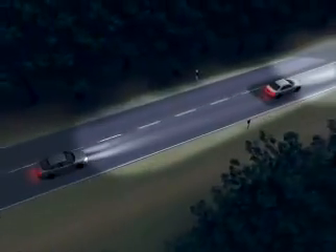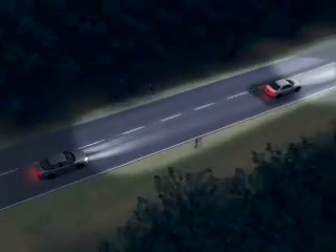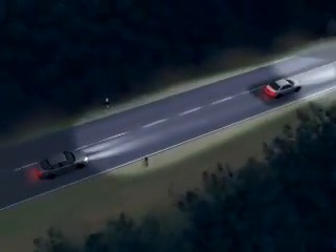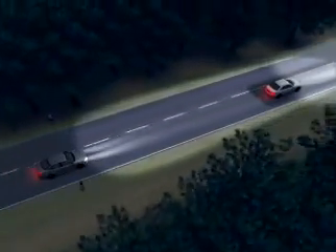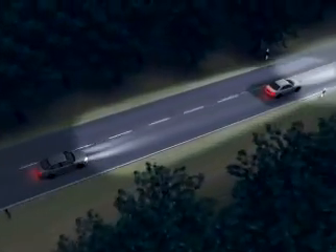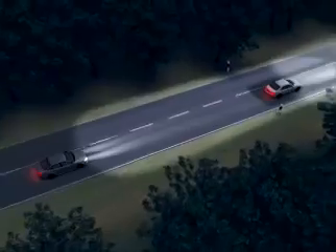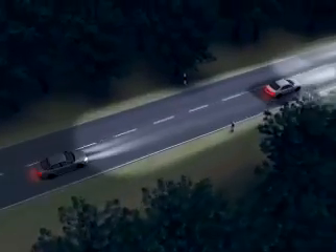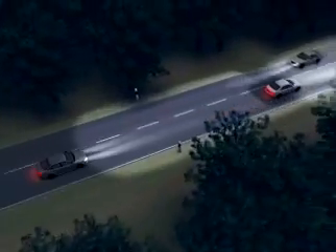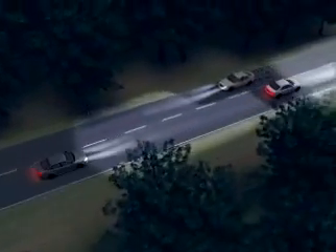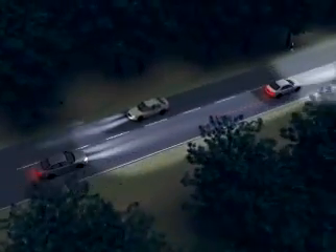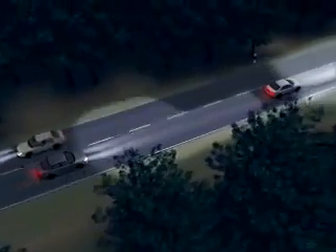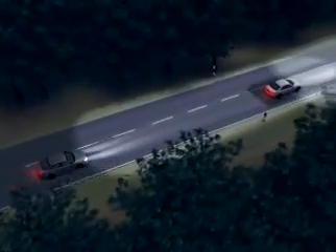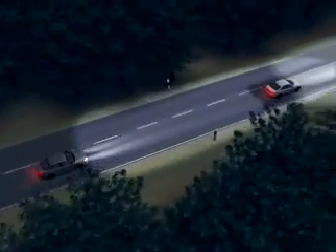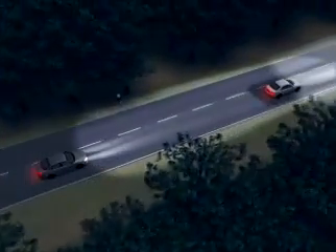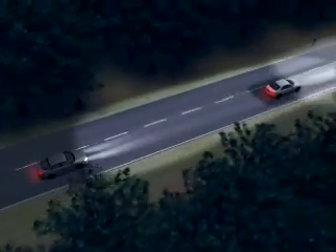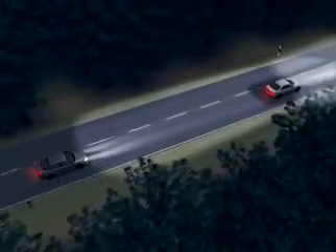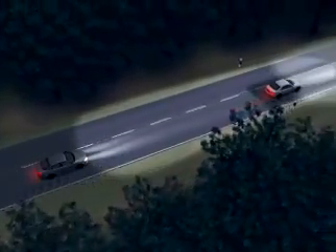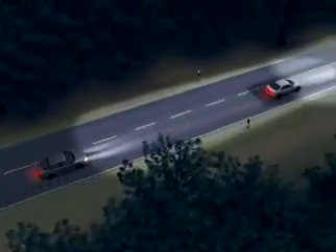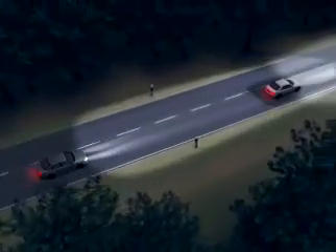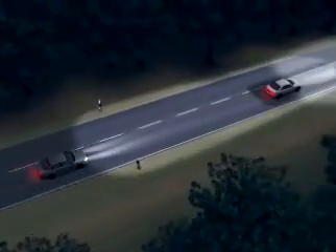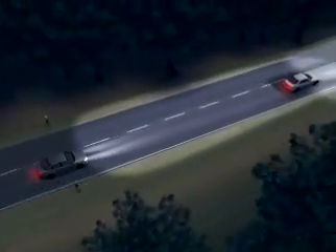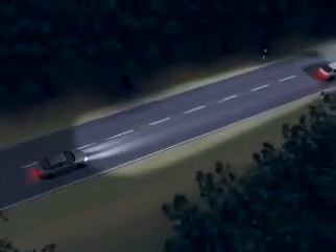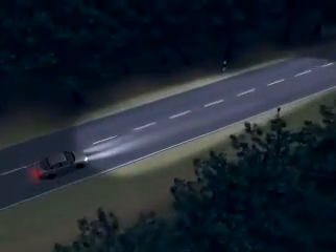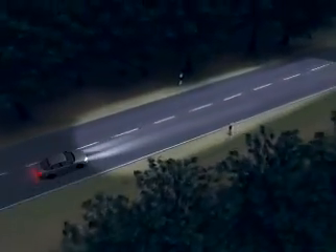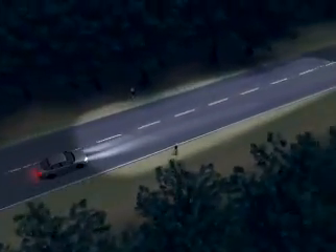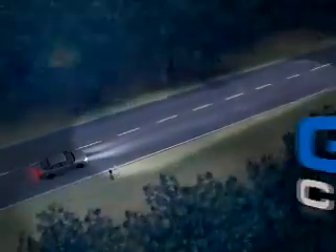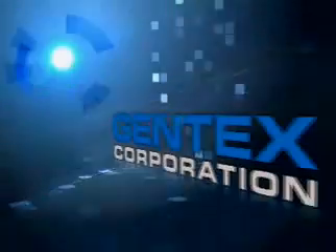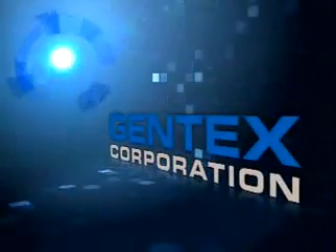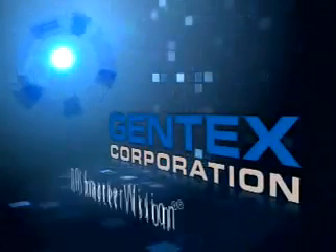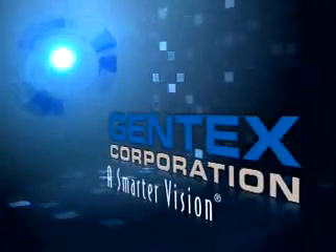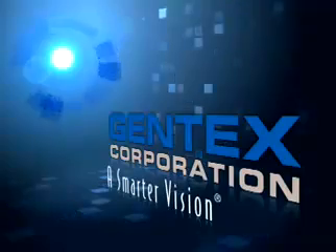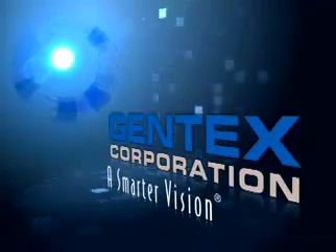This allows light to be projected around the surrounding traffic and optimizes the capabilities of the SmartBeam Intelligent Forward Lighting System. Gentex — a smarter vision.